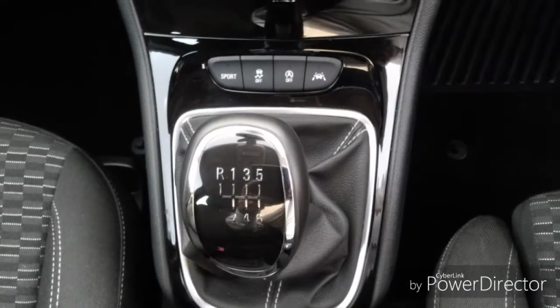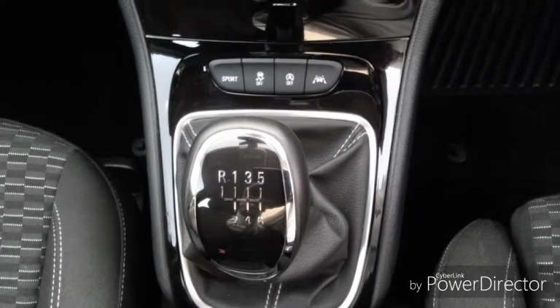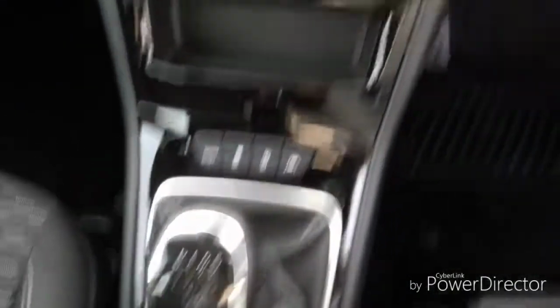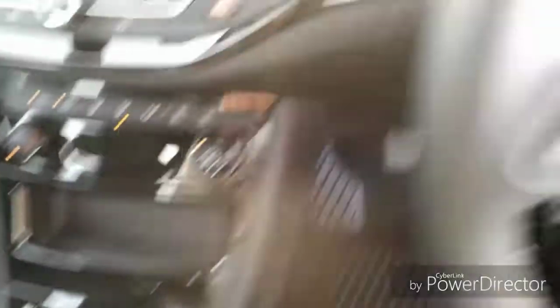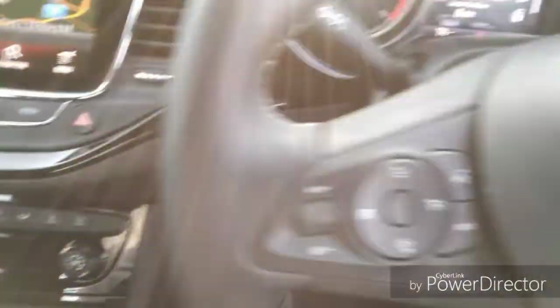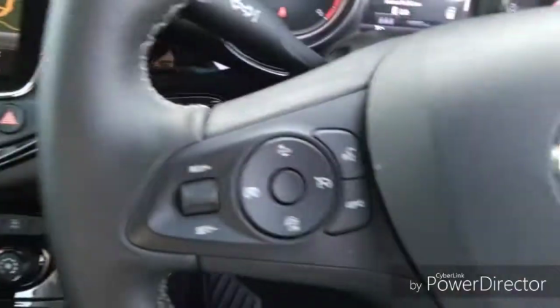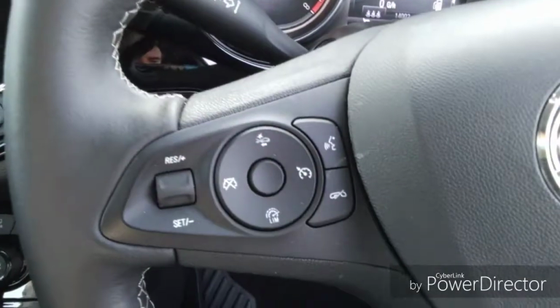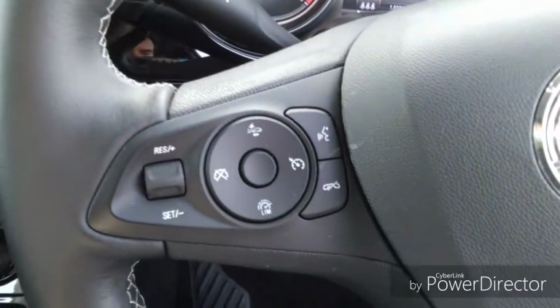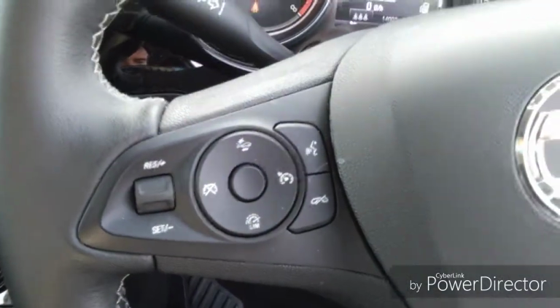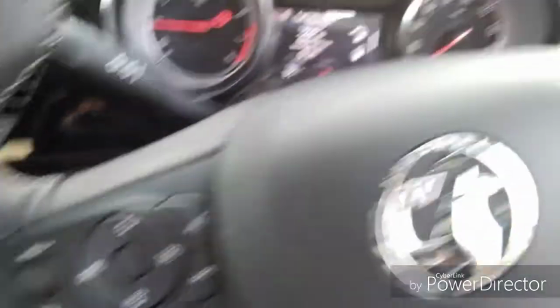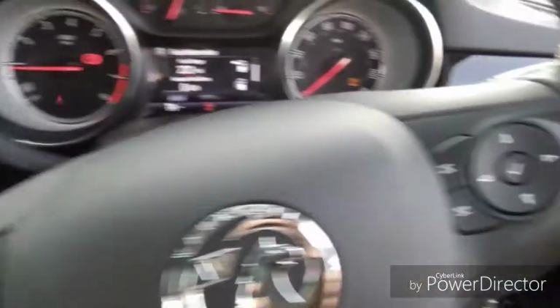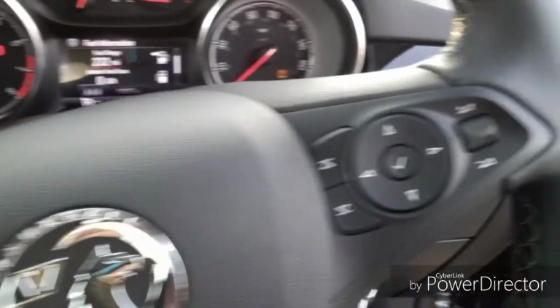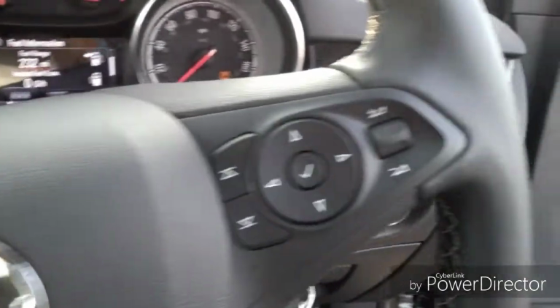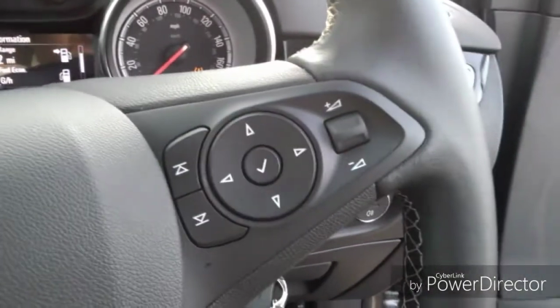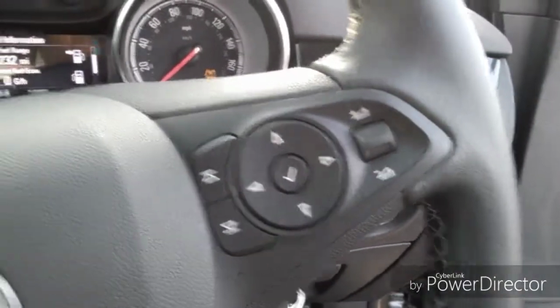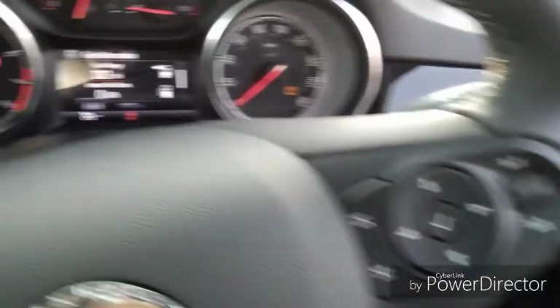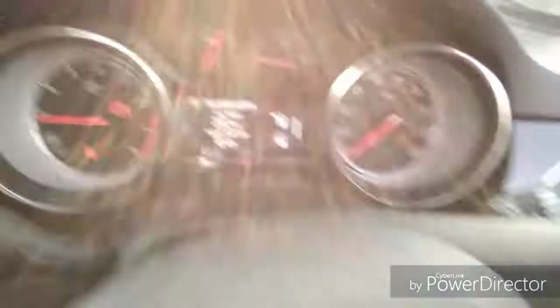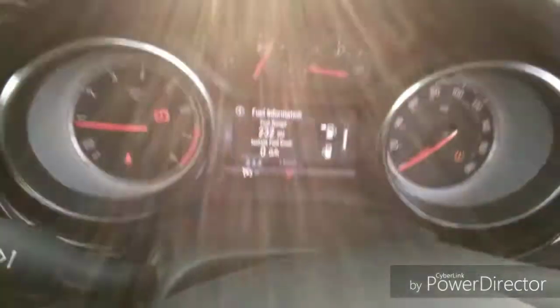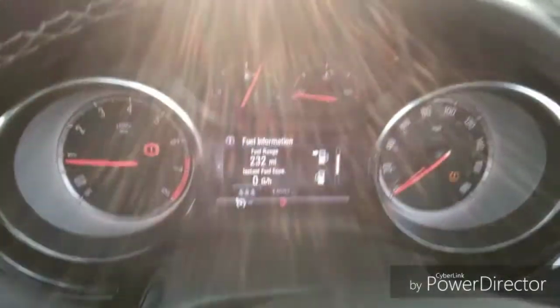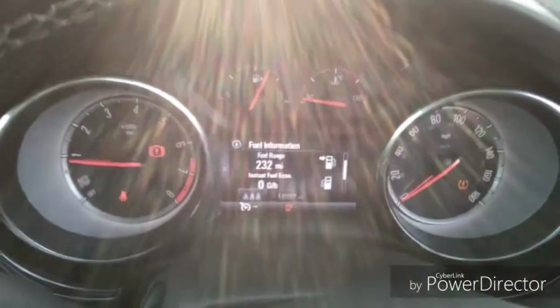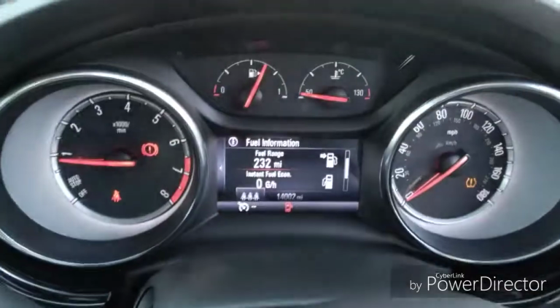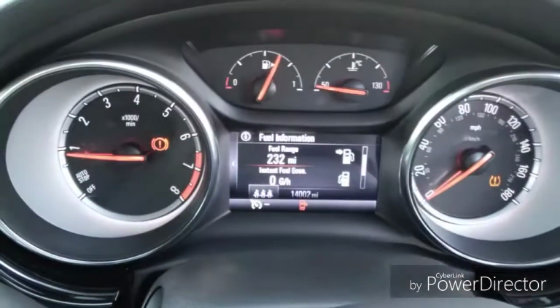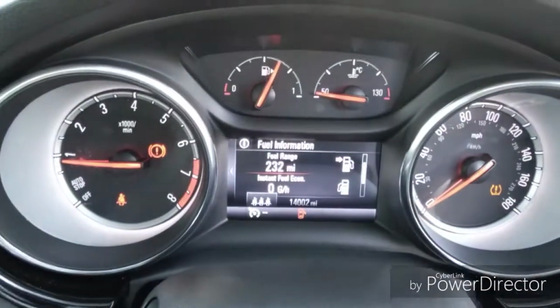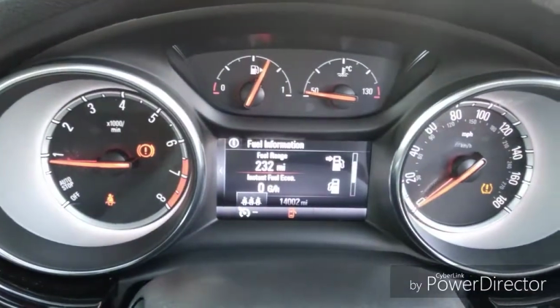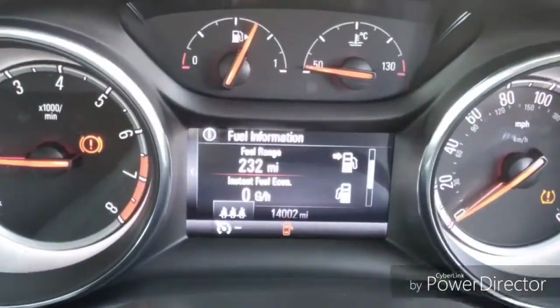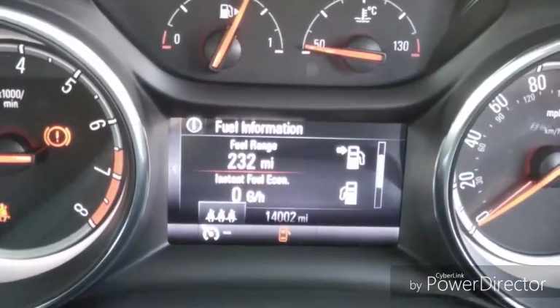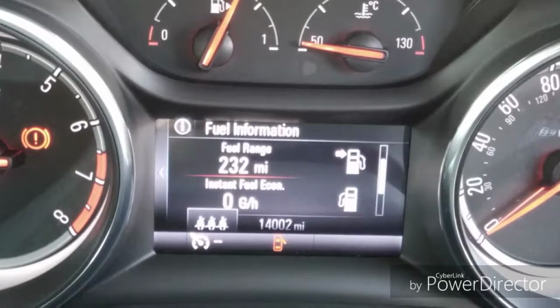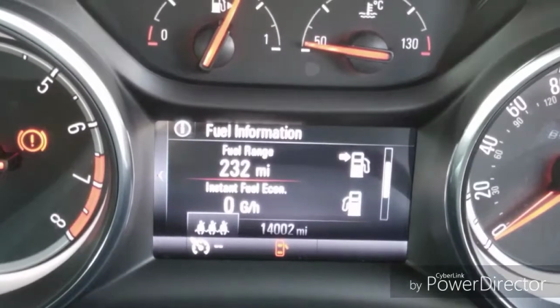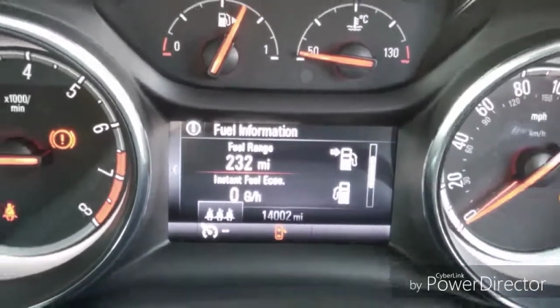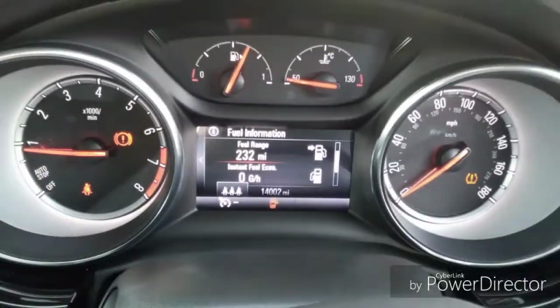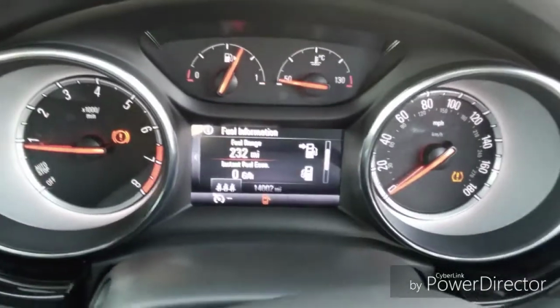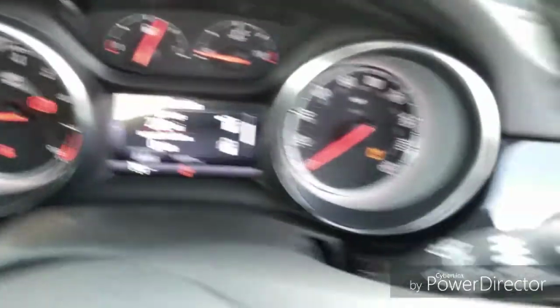The car has a six-speed gearbox and steering wheel functions which include cruise control, trip computer and radio station search. As you can see, this car has done 14,002 miles.